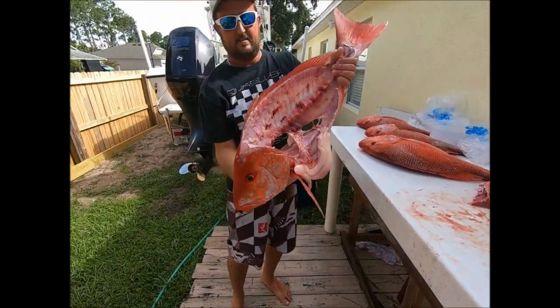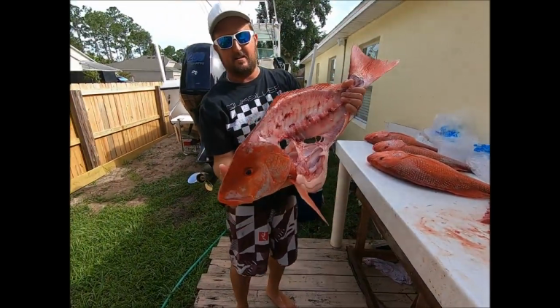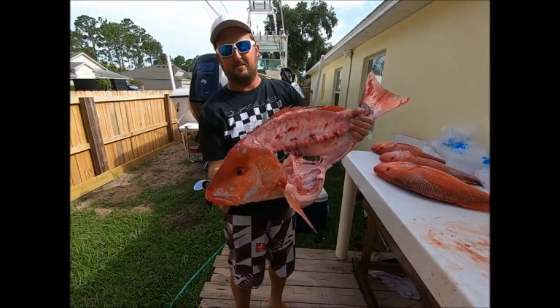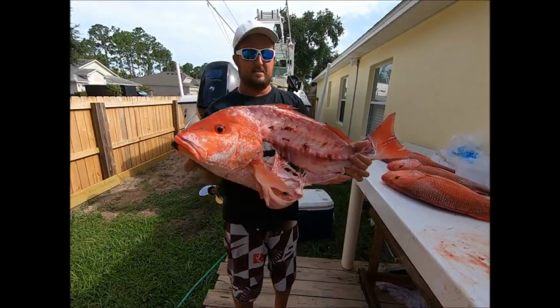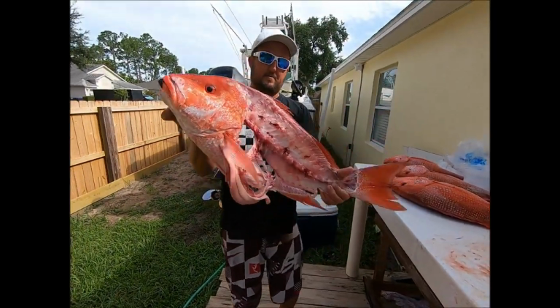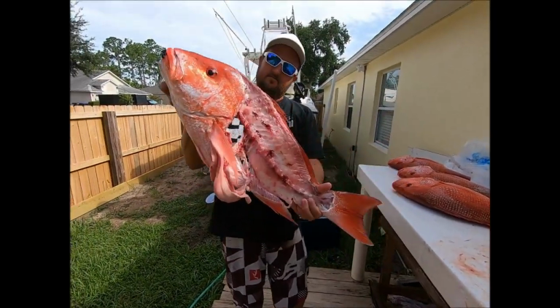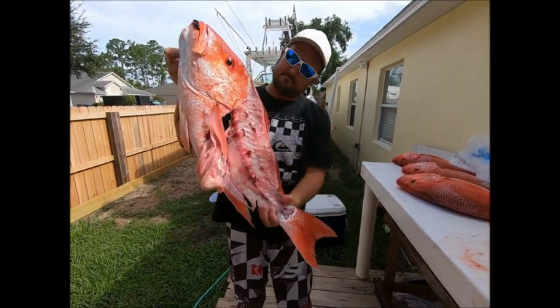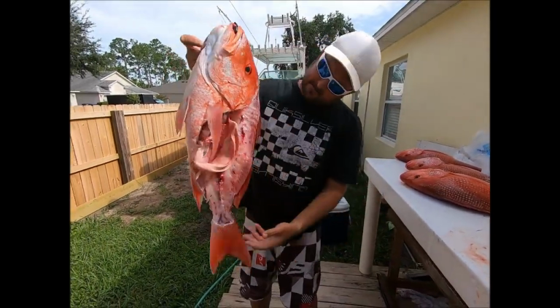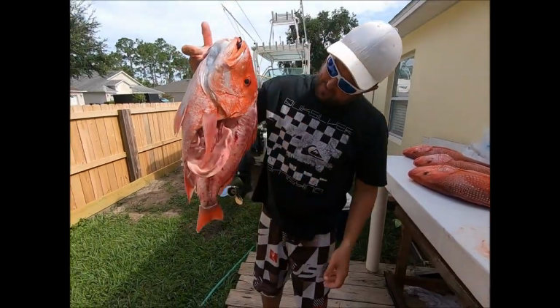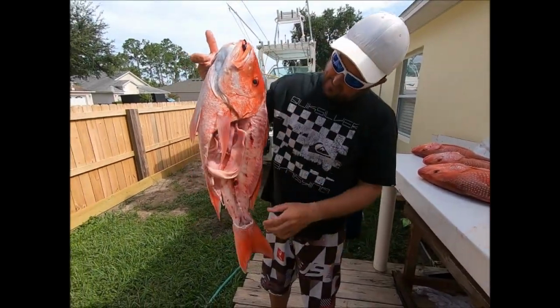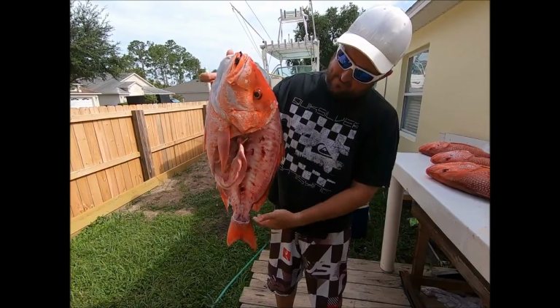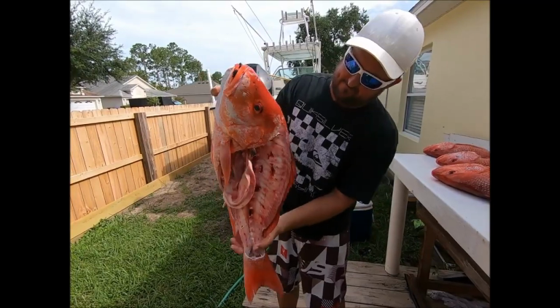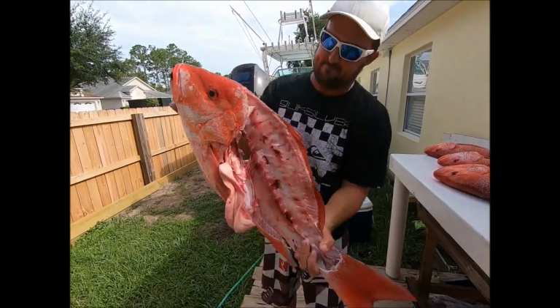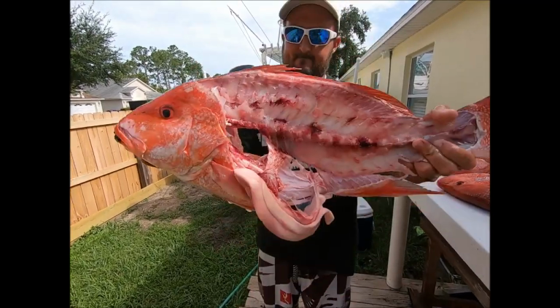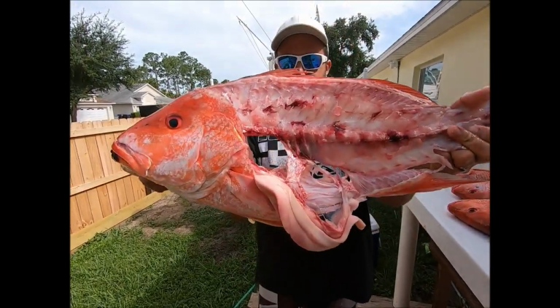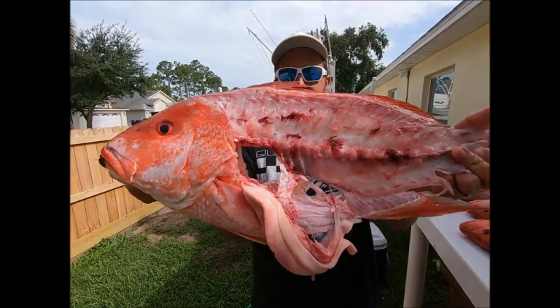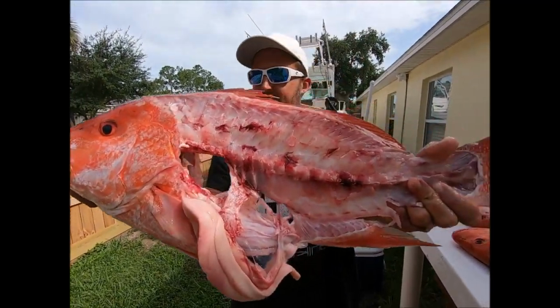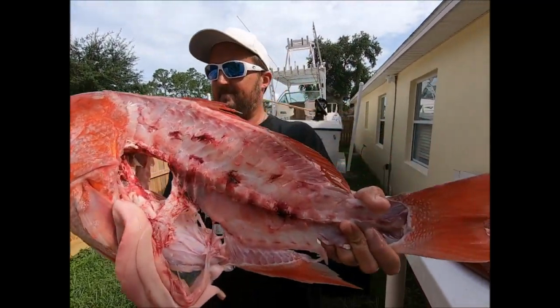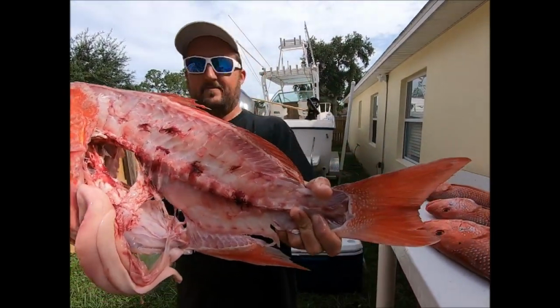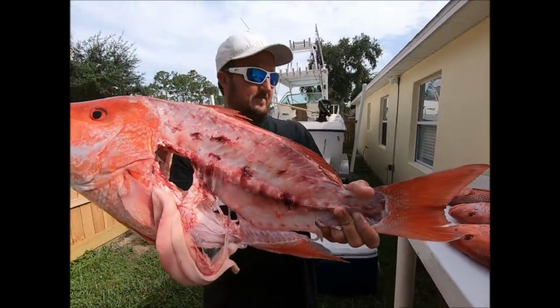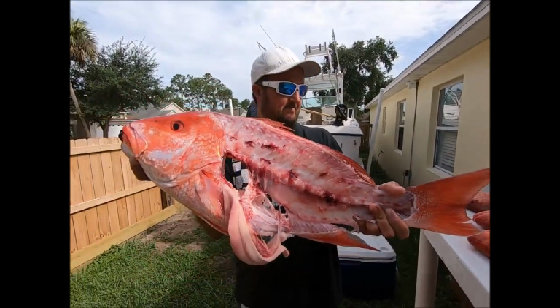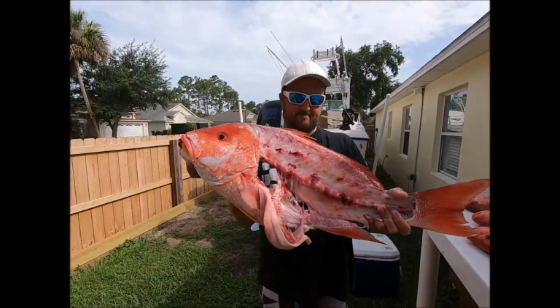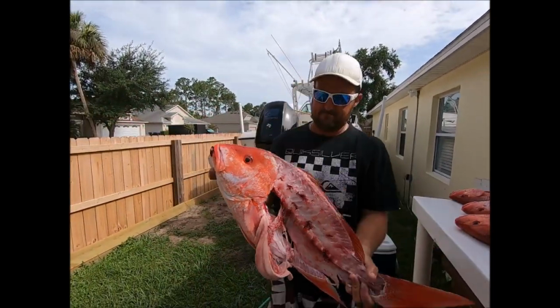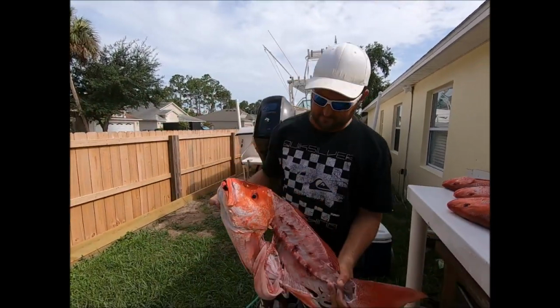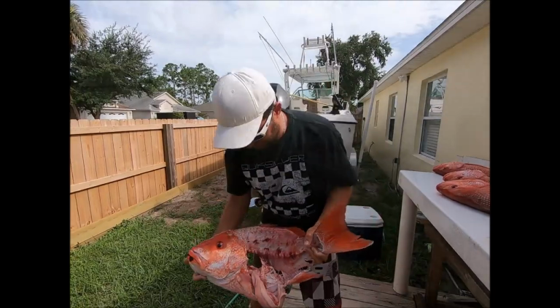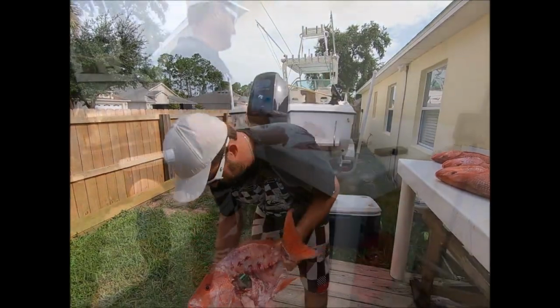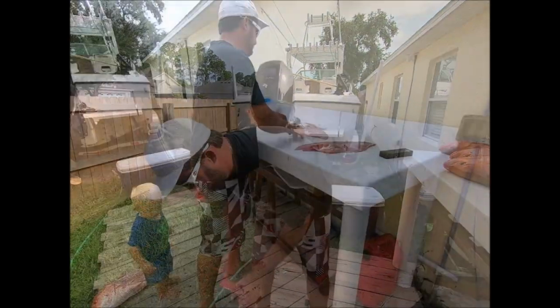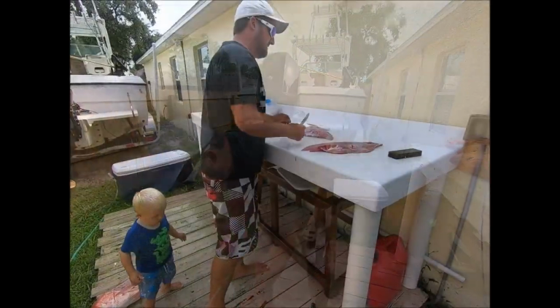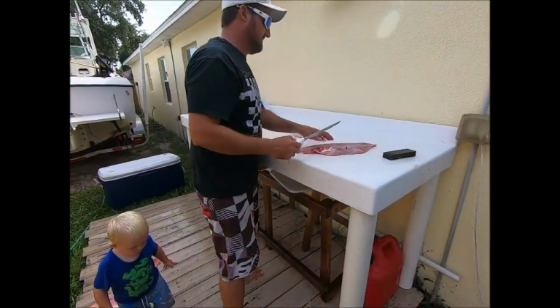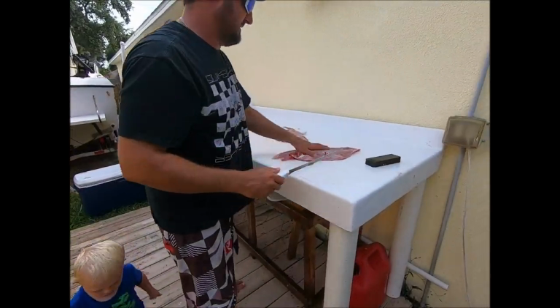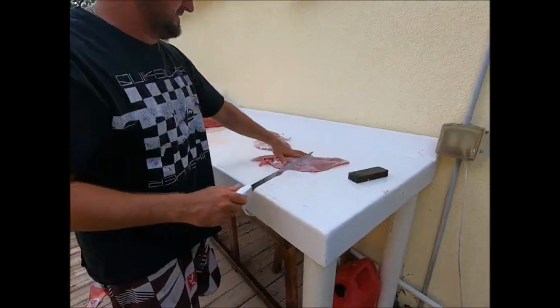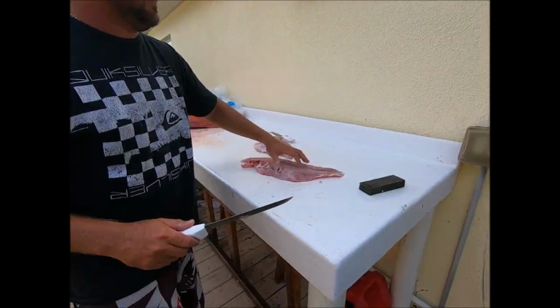There you are, Mr. Red Snapper — a couple pounds lighter. Go ahead and get the skin off.